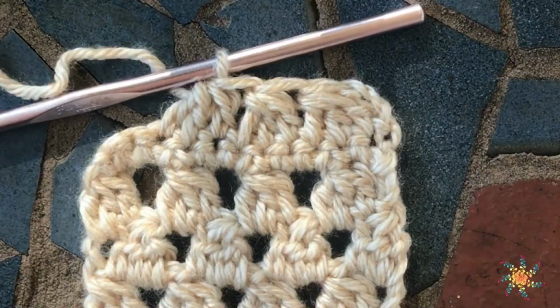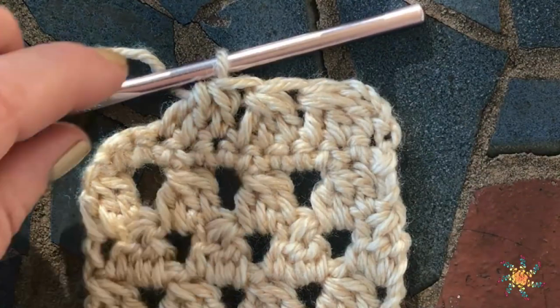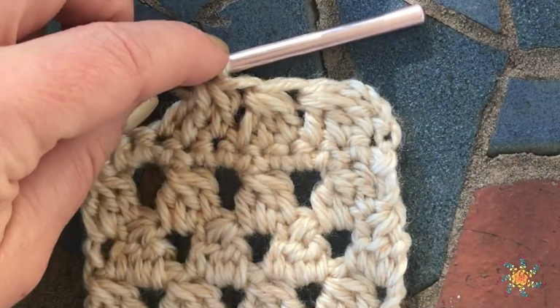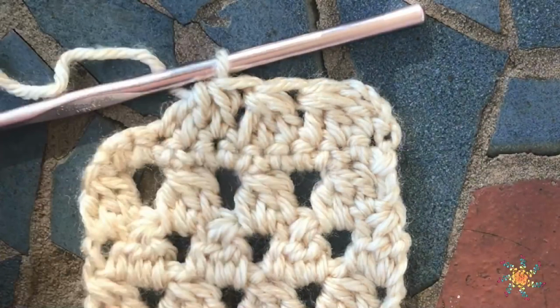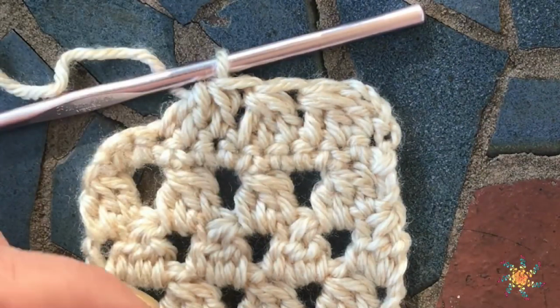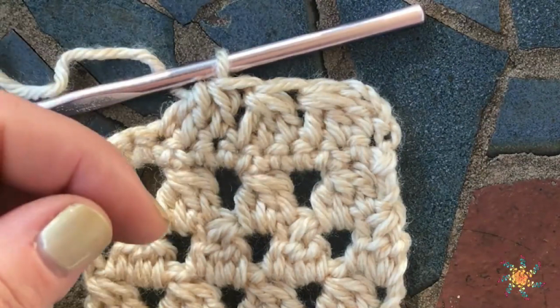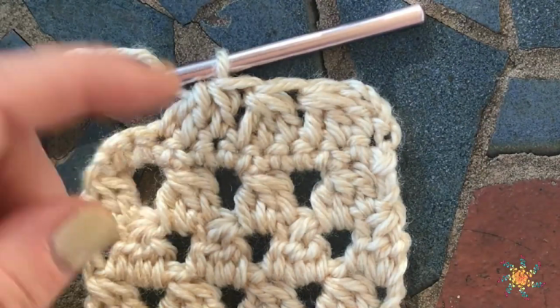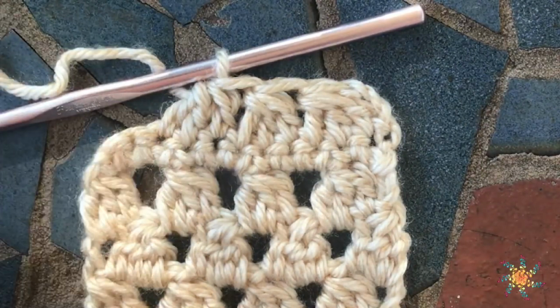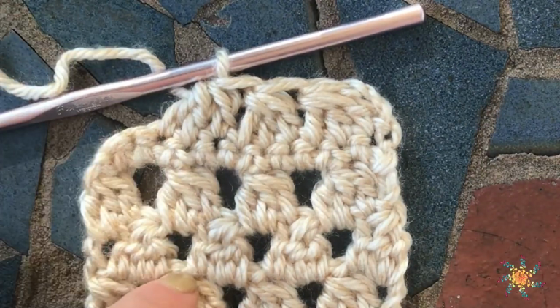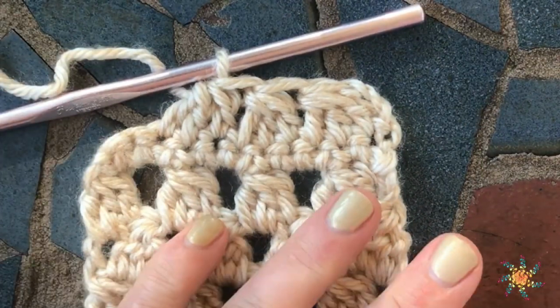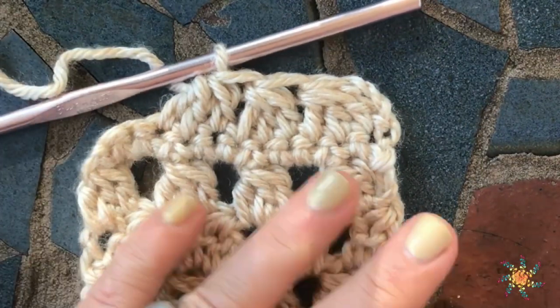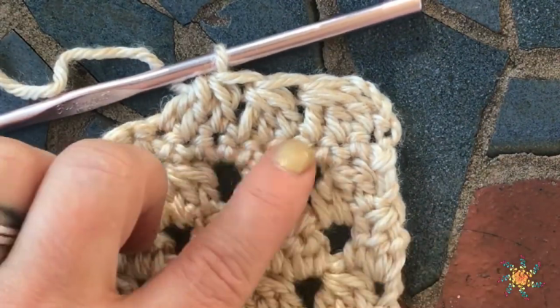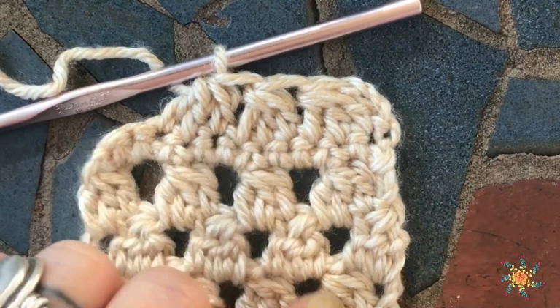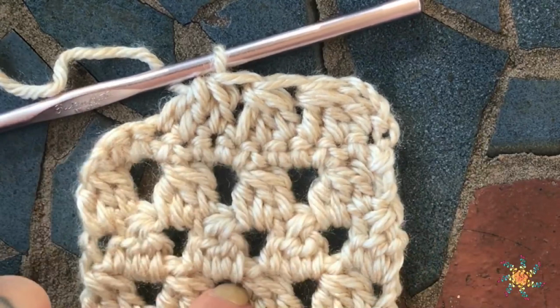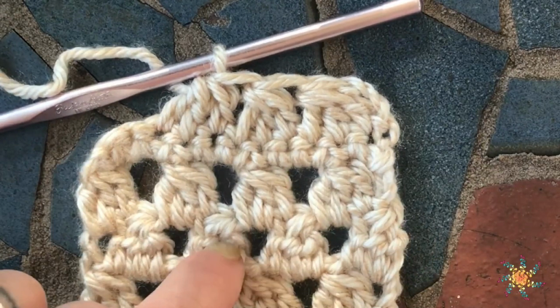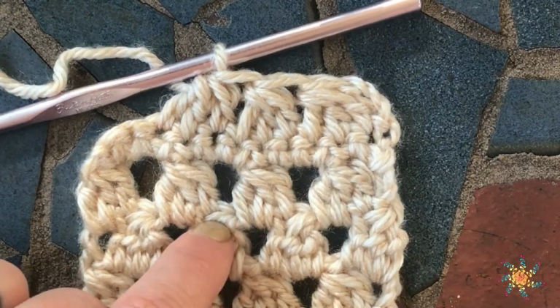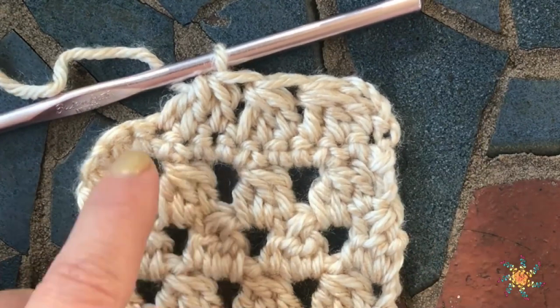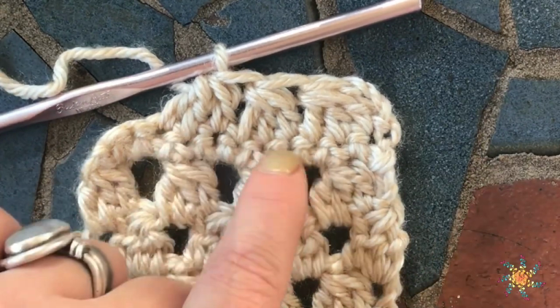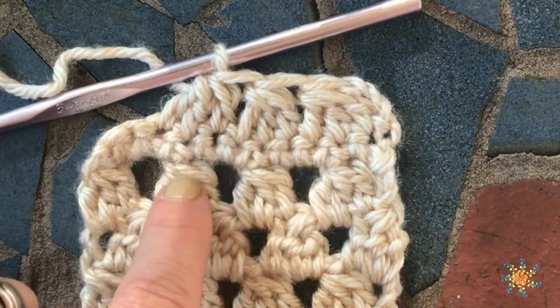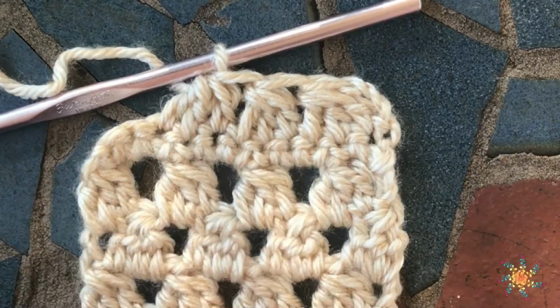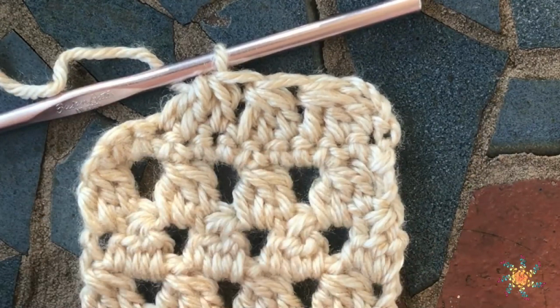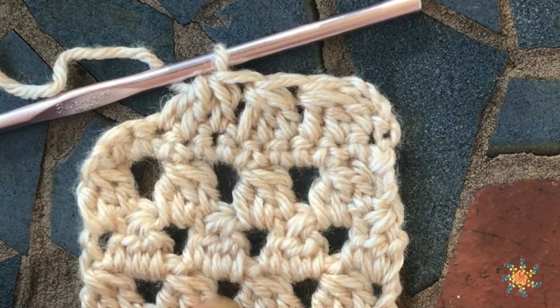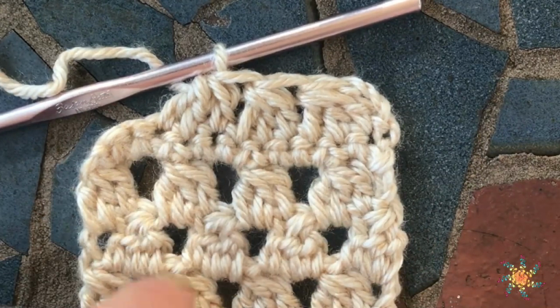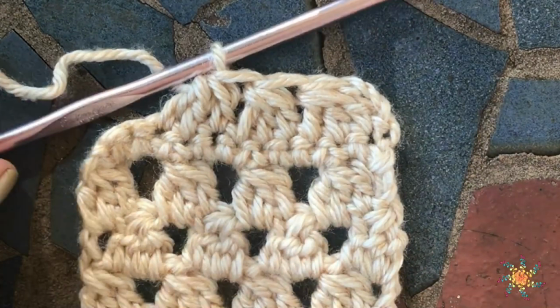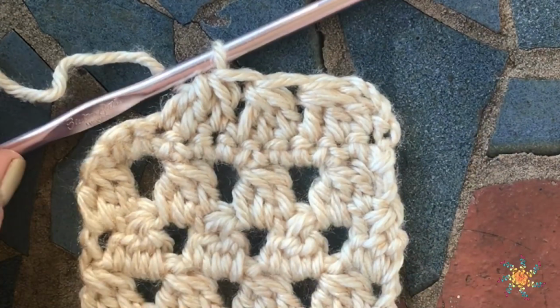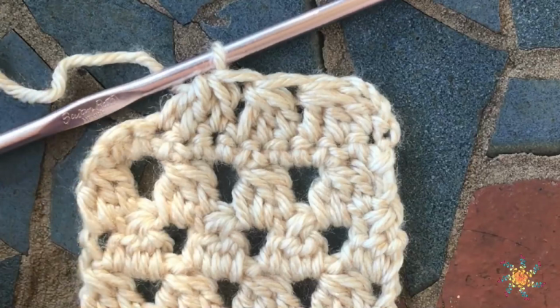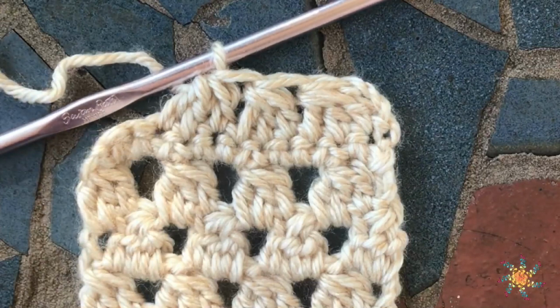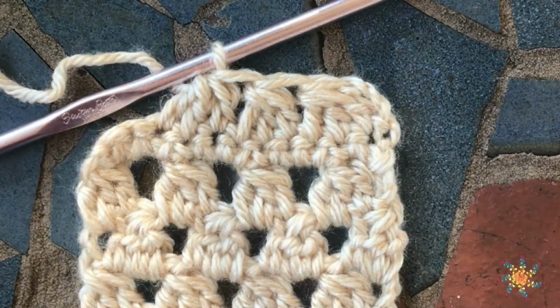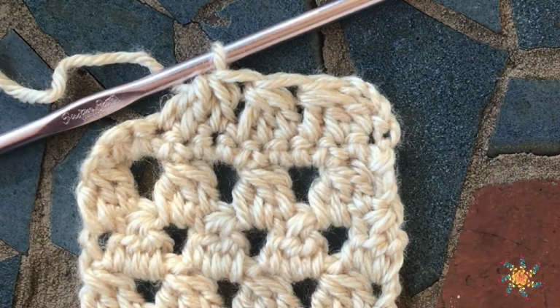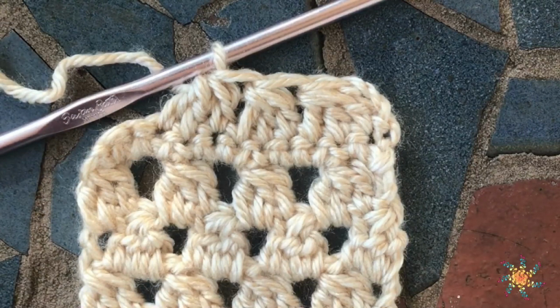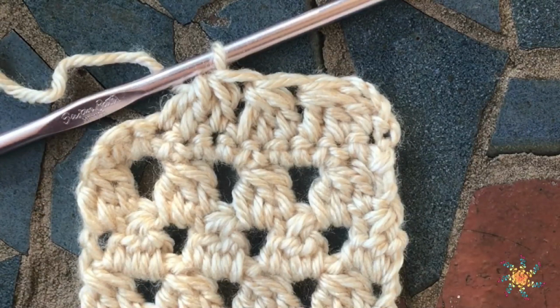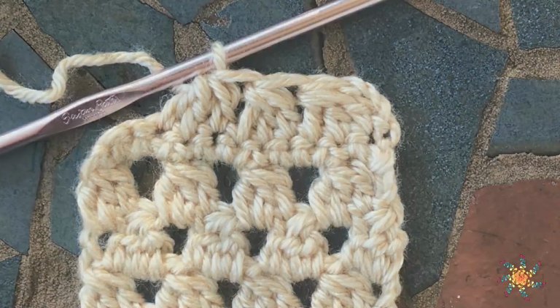I hope you enjoyed this video. Please leave any comments or questions in the comments down below. There'll be a link for this yarn down below as well — I'm using Lion Brand Heartland yarn. Thanks guys, happy crocheting!